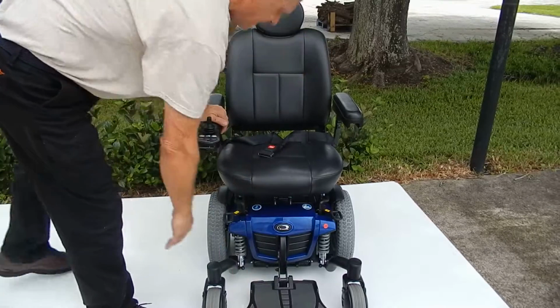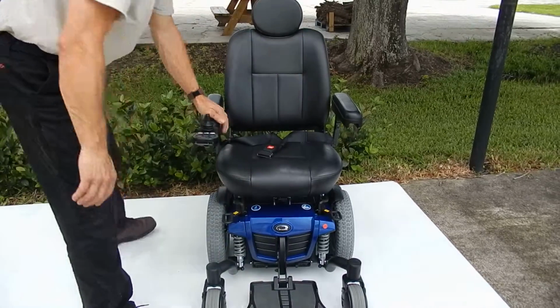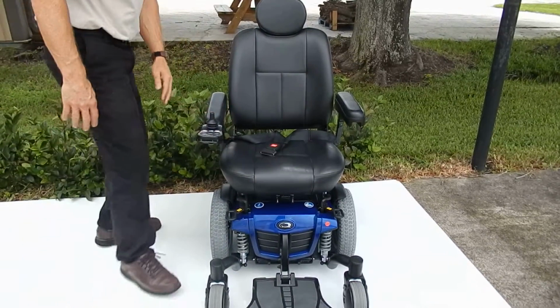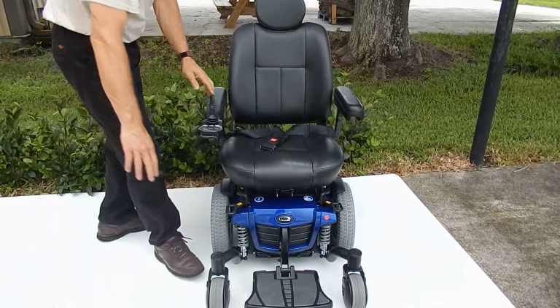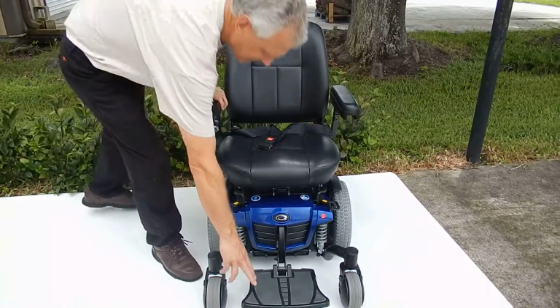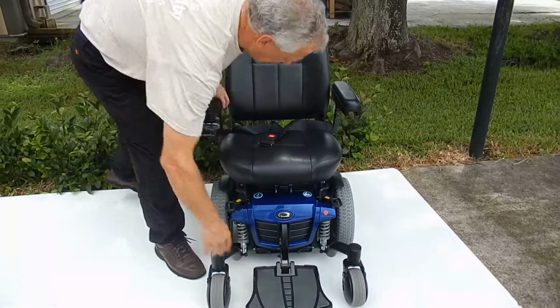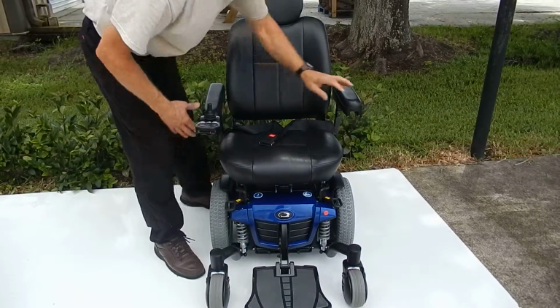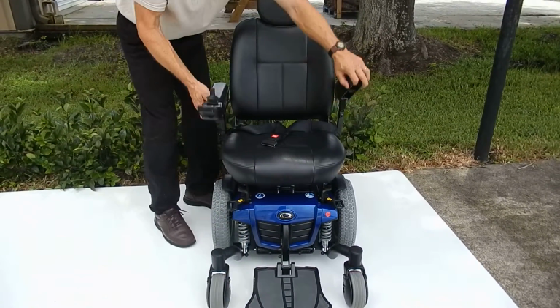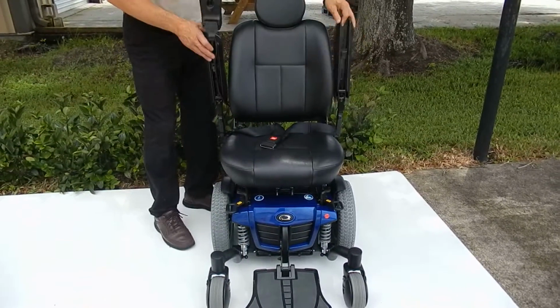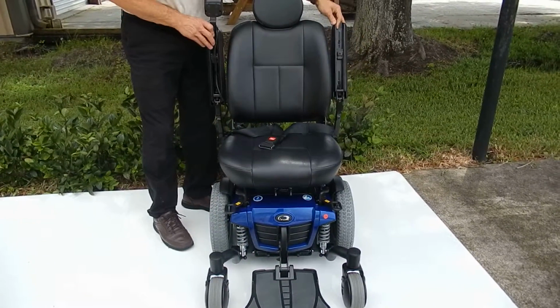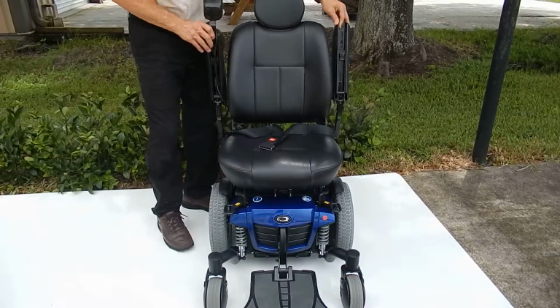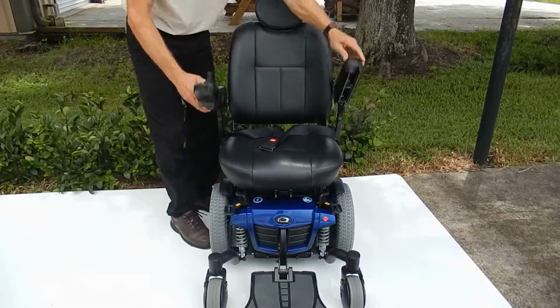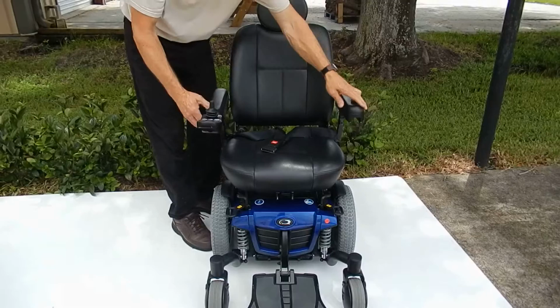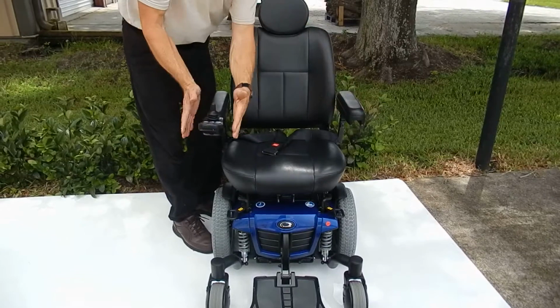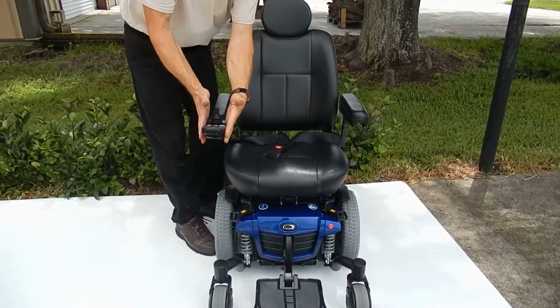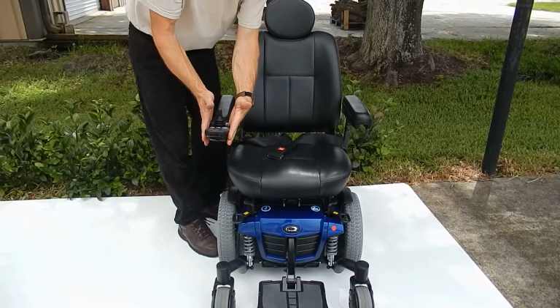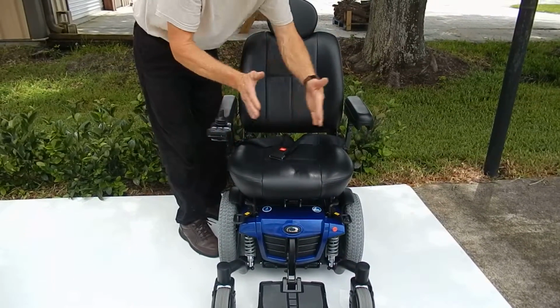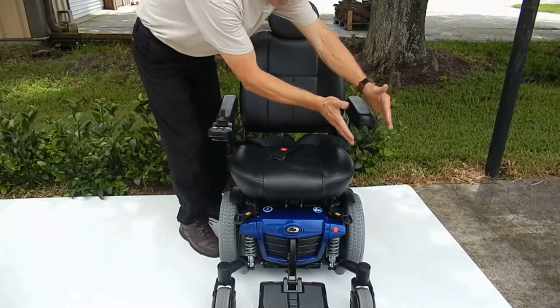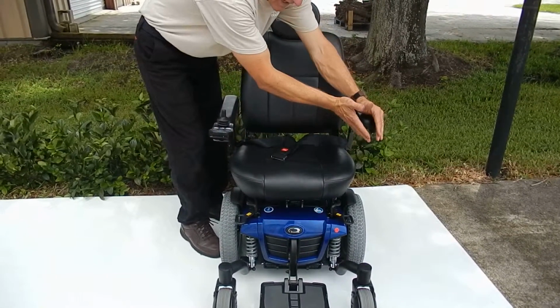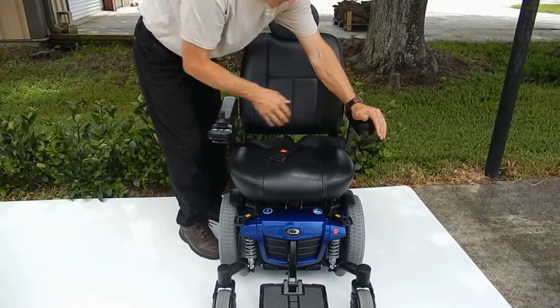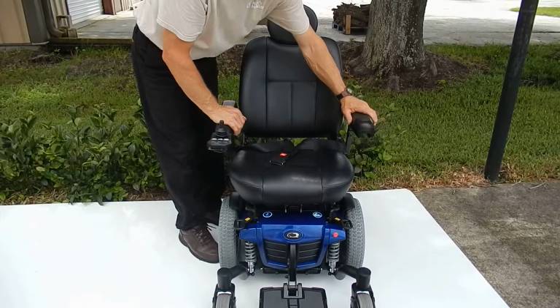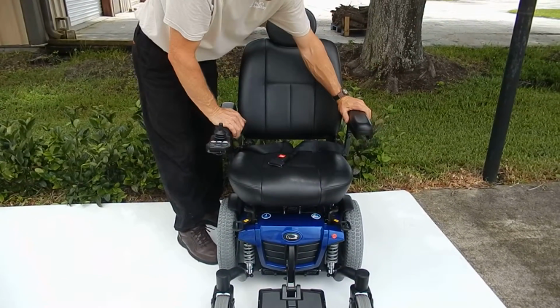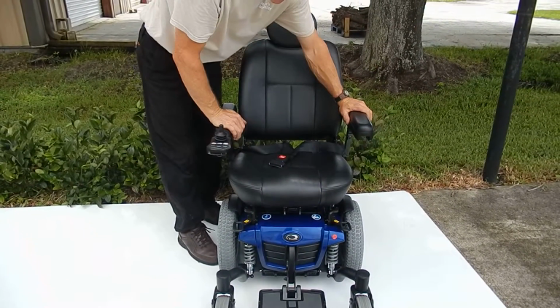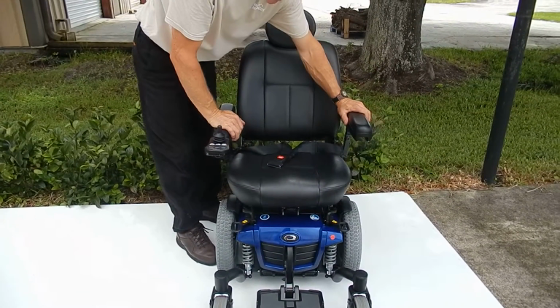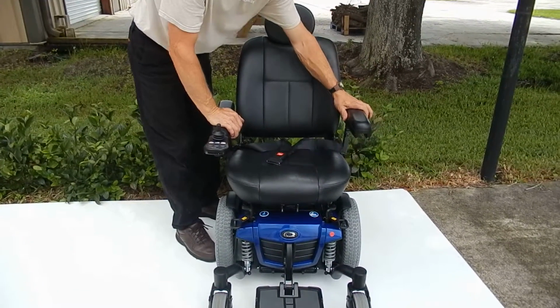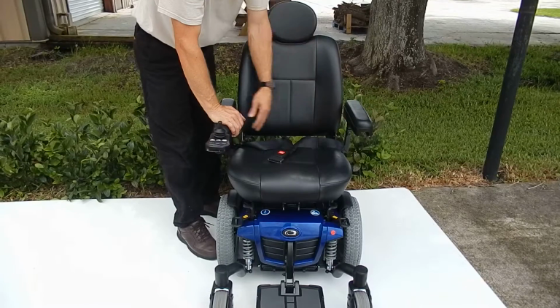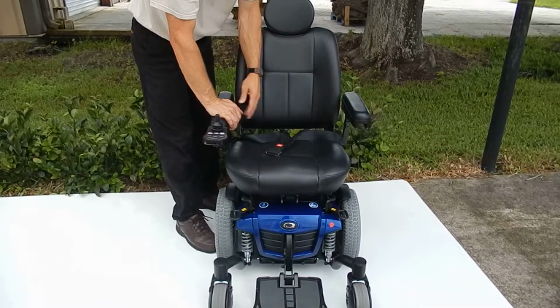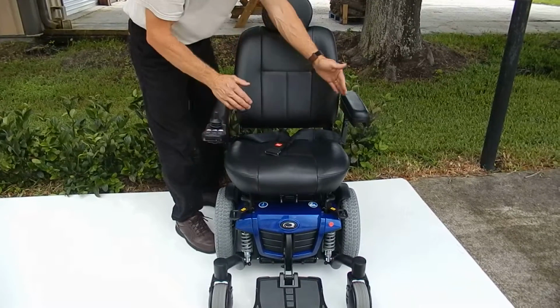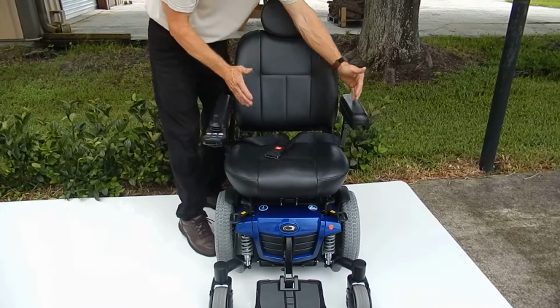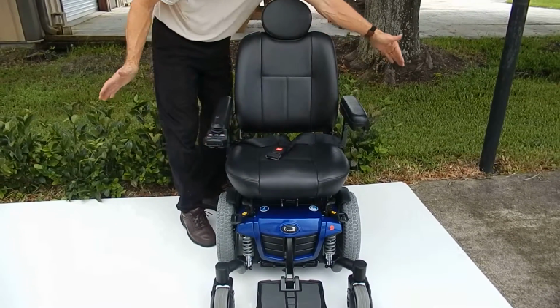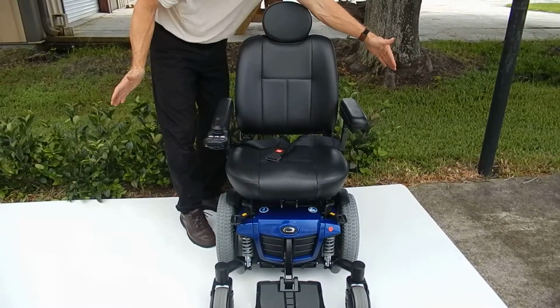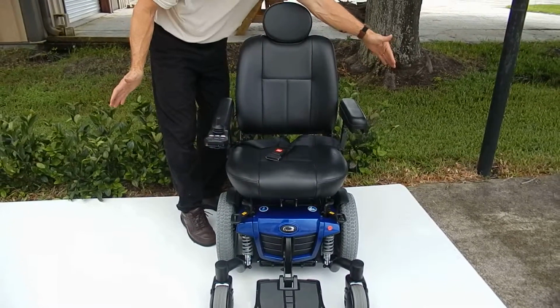The arms on this chair can be flipped up. The joystick can go on the right or it can be put on the left, depending what side you need the joystick on. The arms can also go out if you need more width.